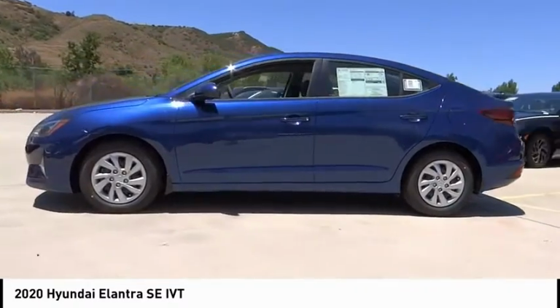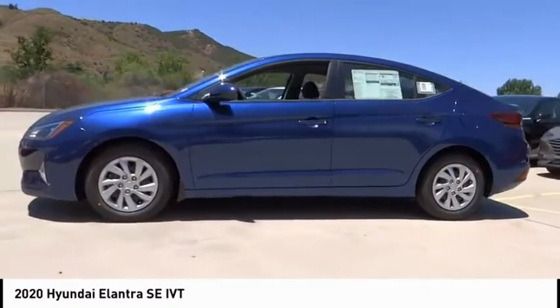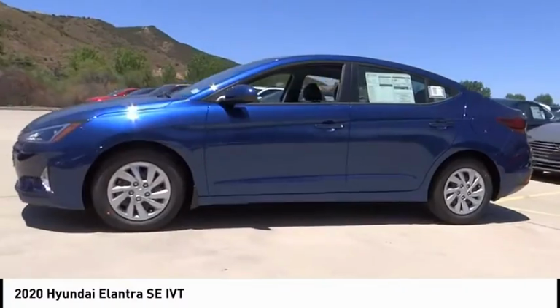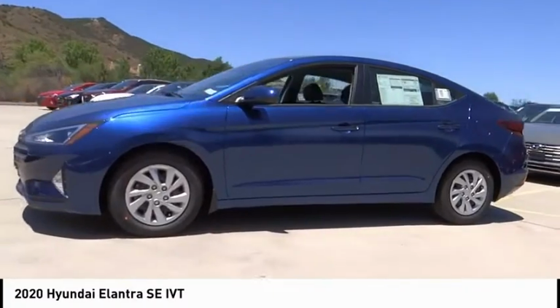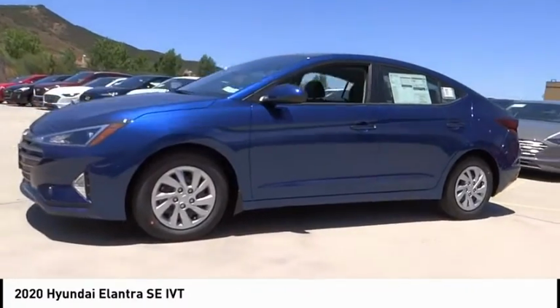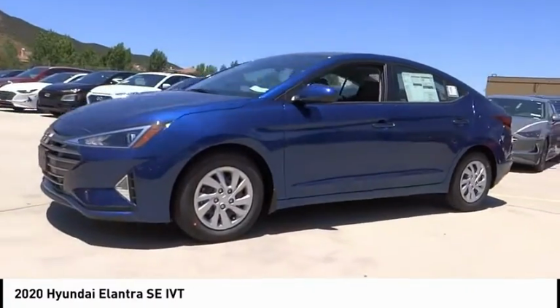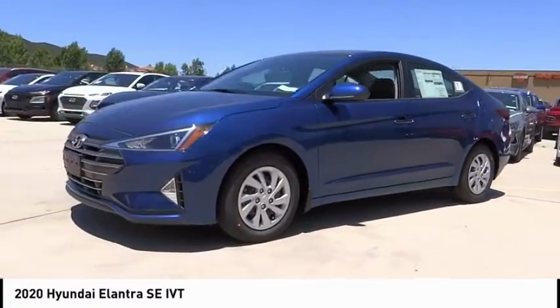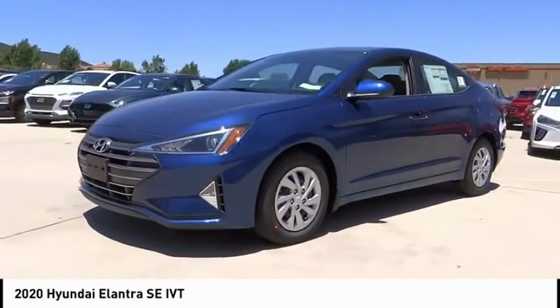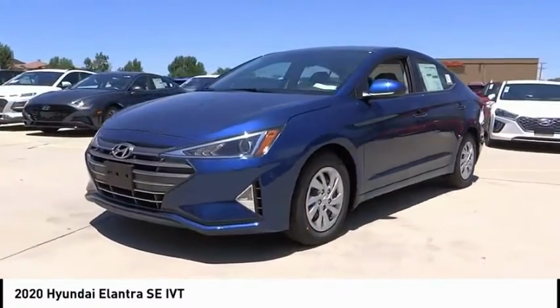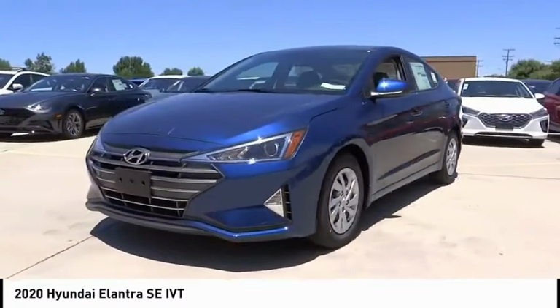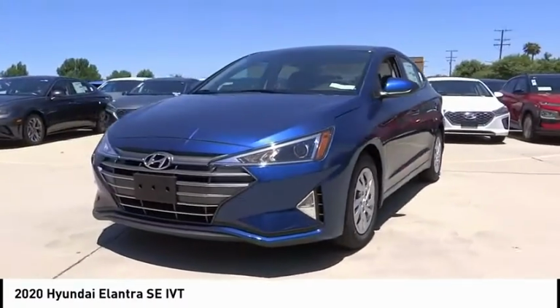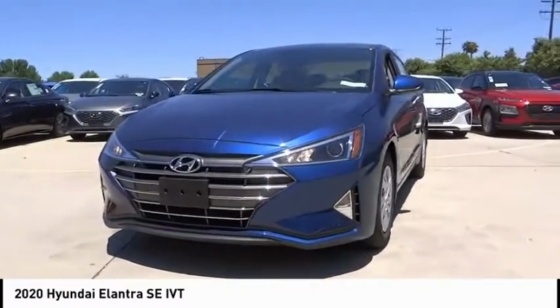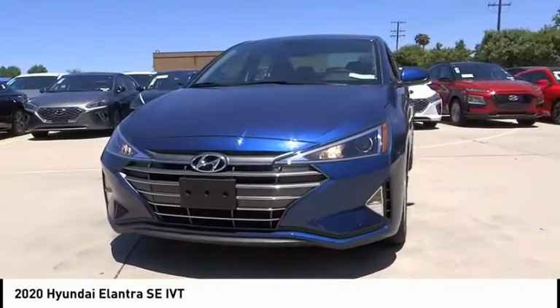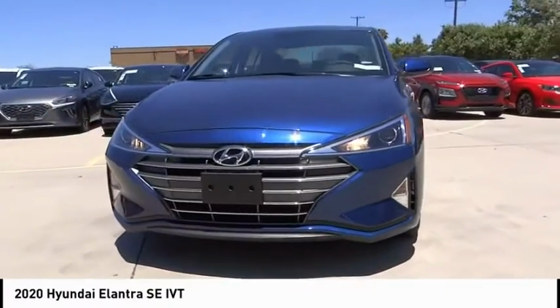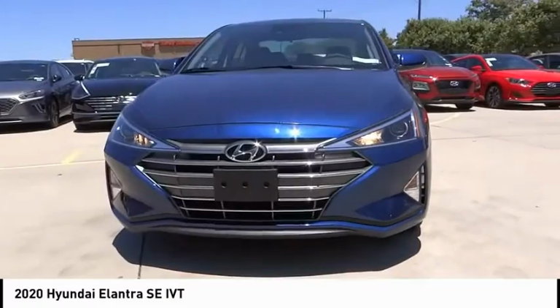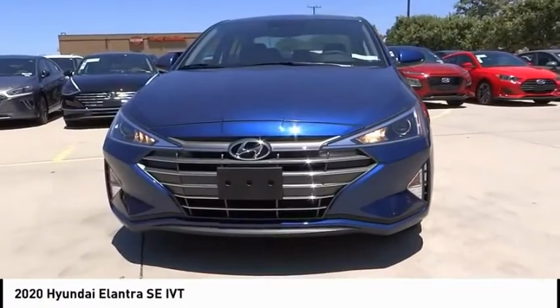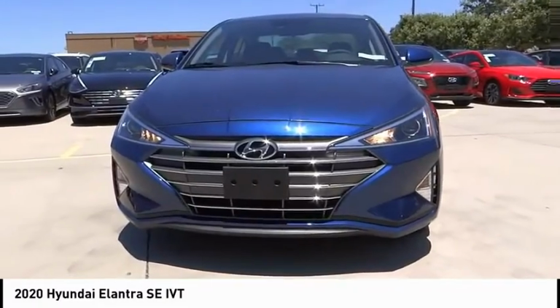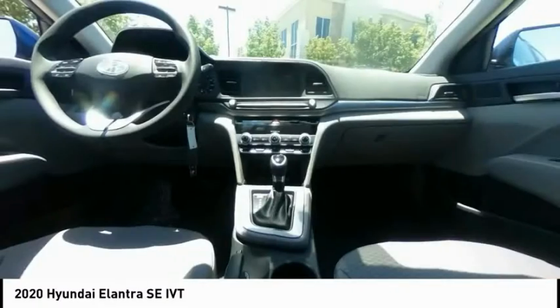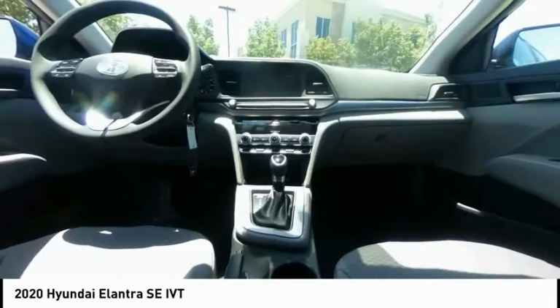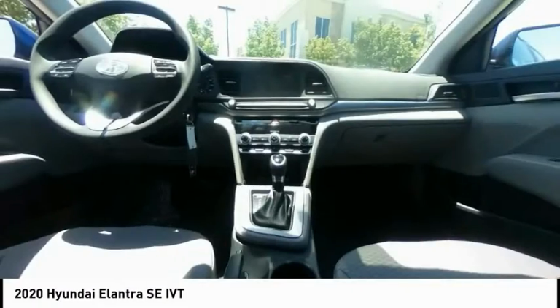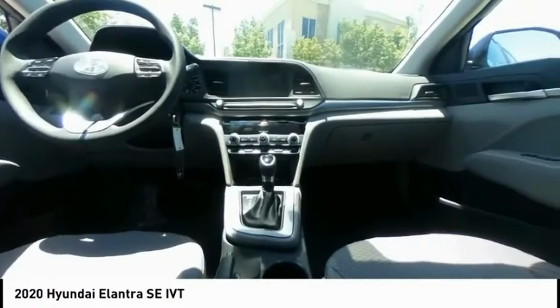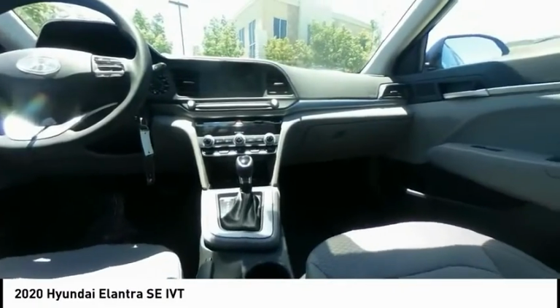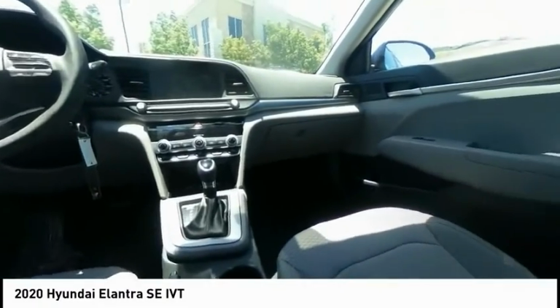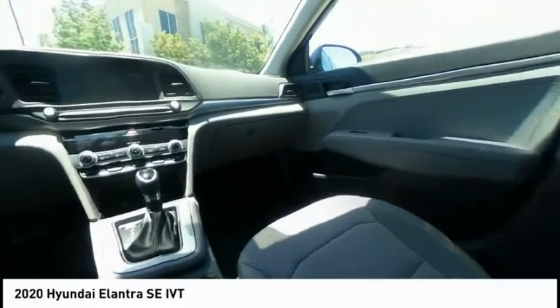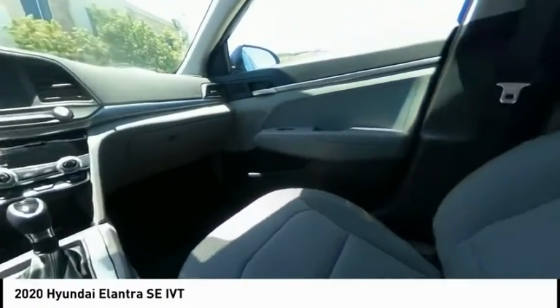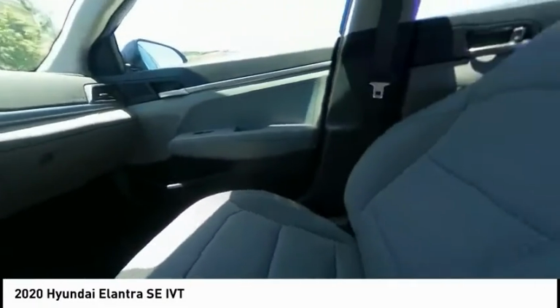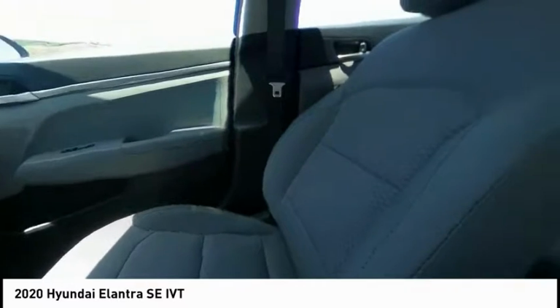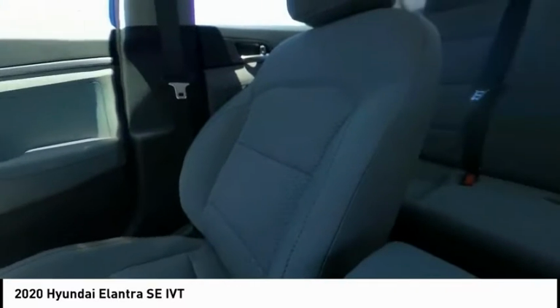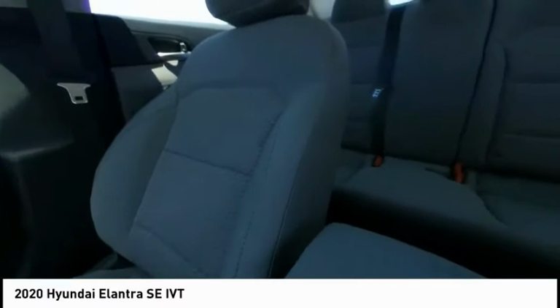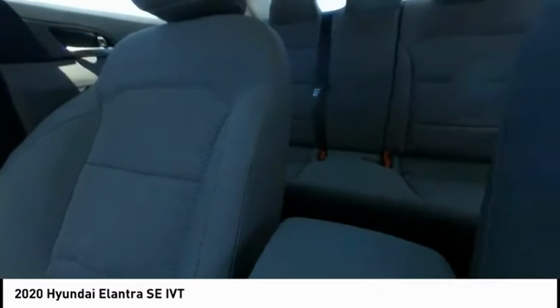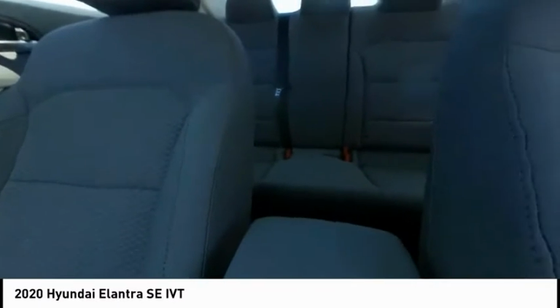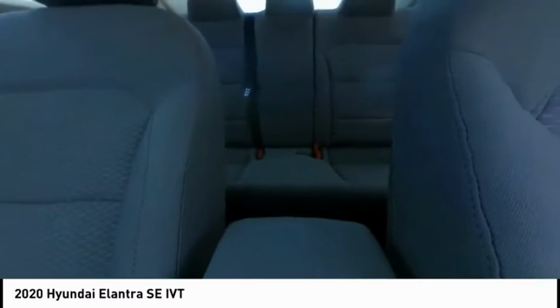Electronic stability control, brake assist, traction control, remote keyless entry, front wheel independent suspension, speed control, rear window defroster, security system, low tire pressure warning, trip computer.